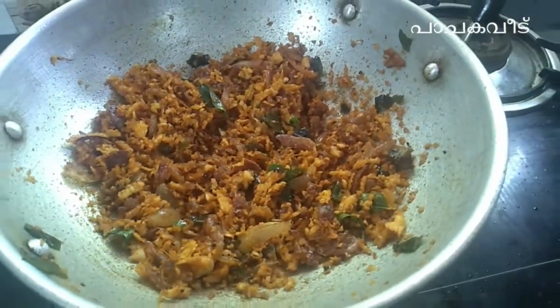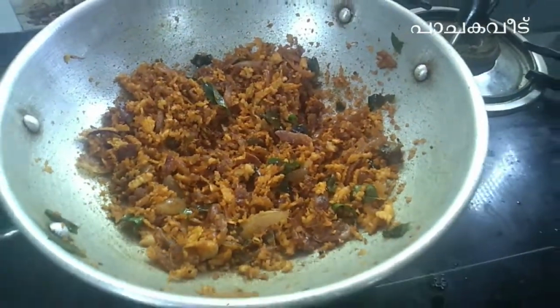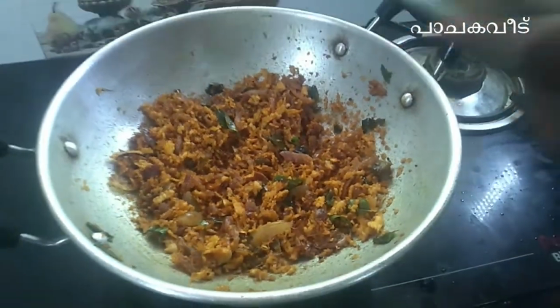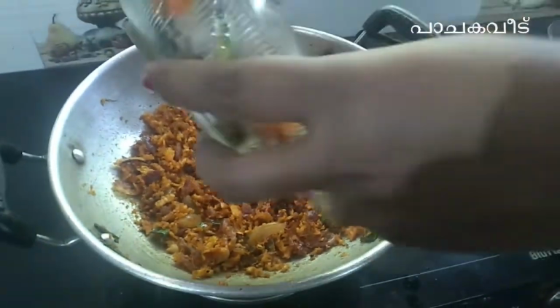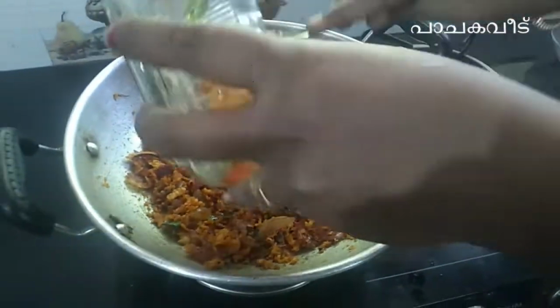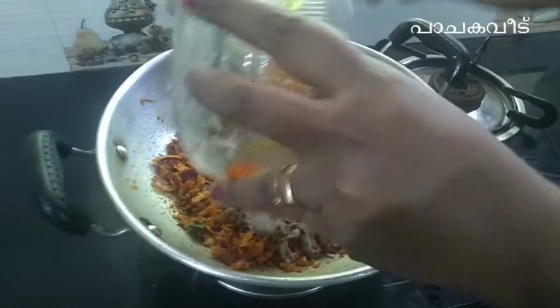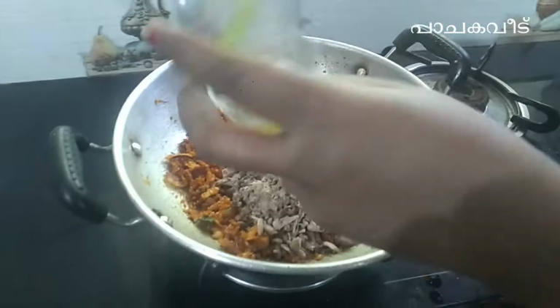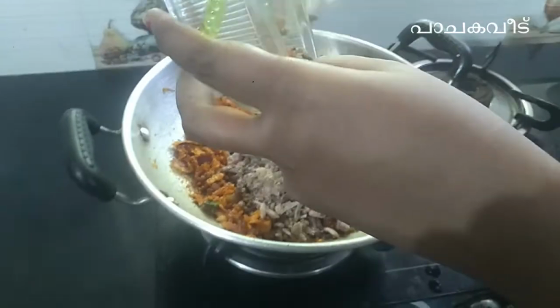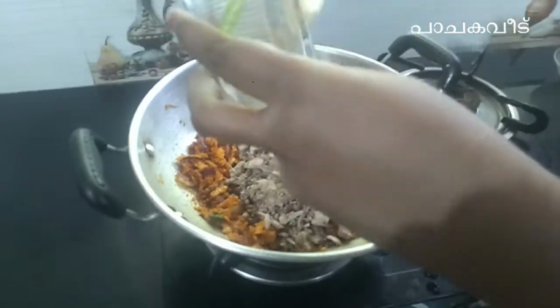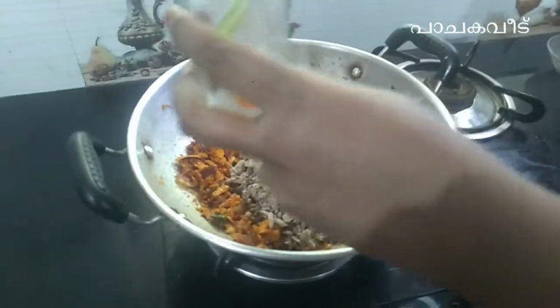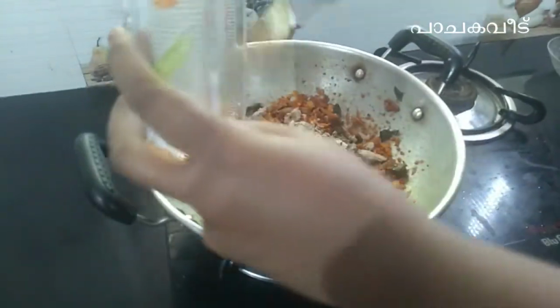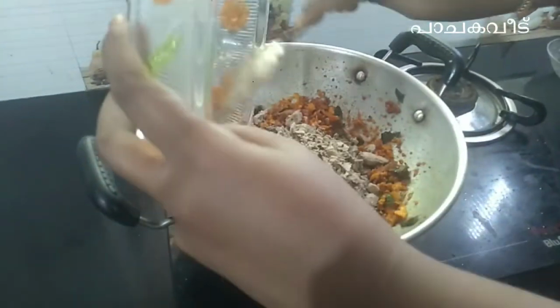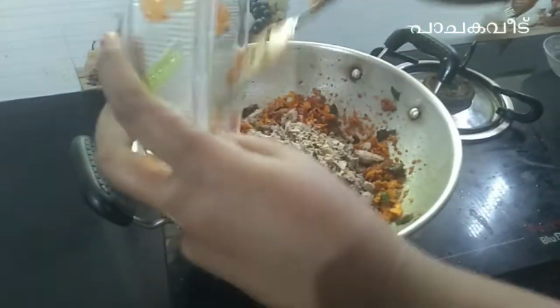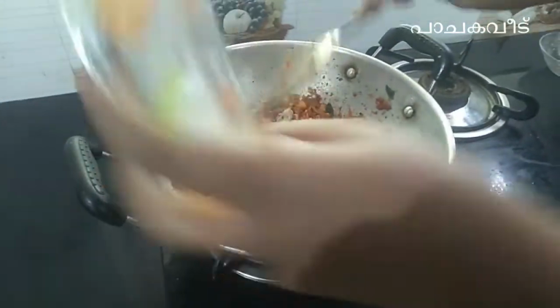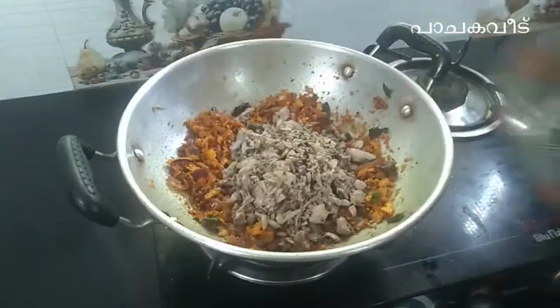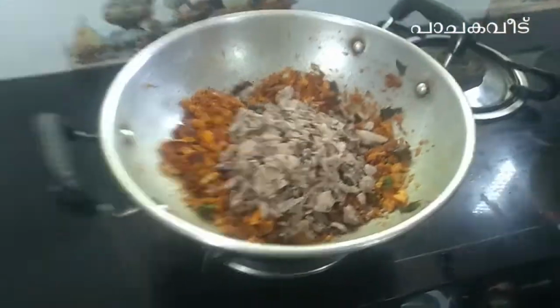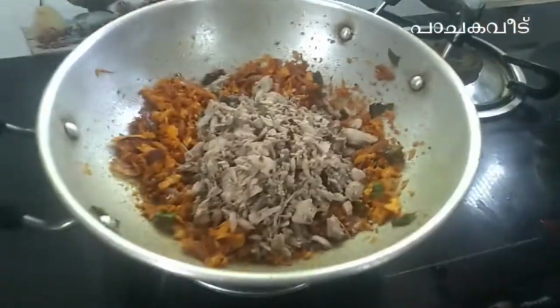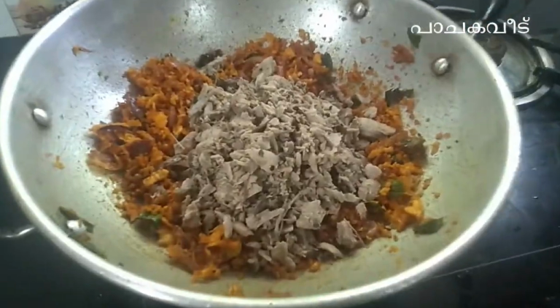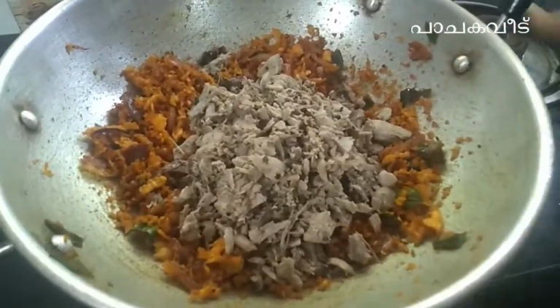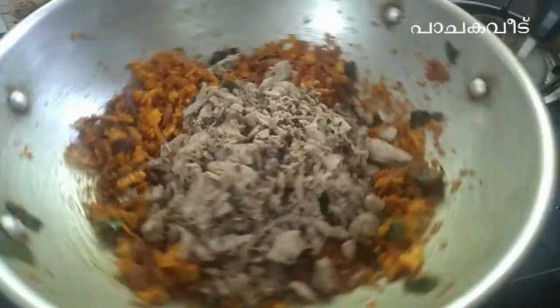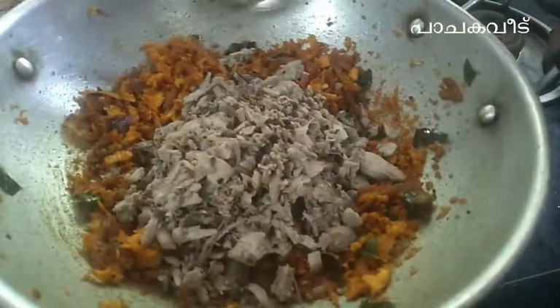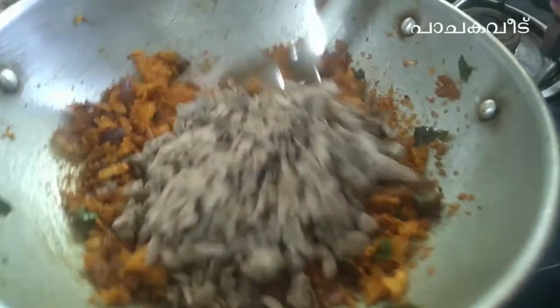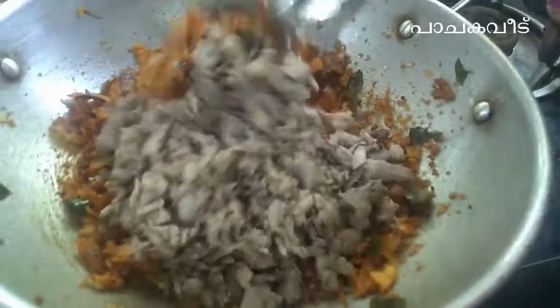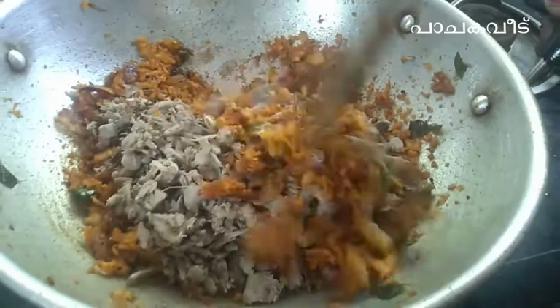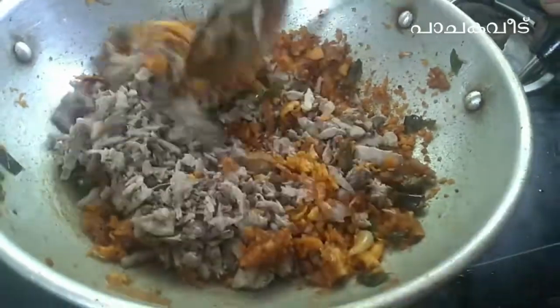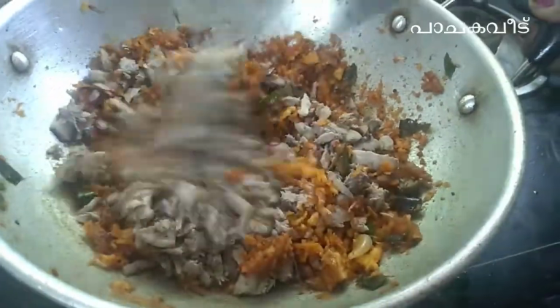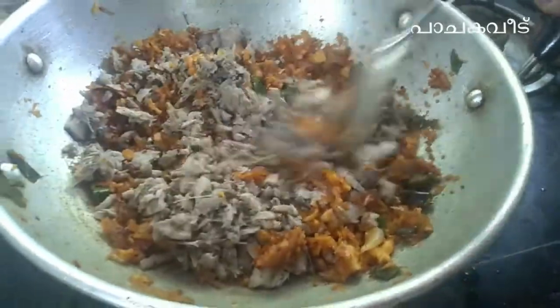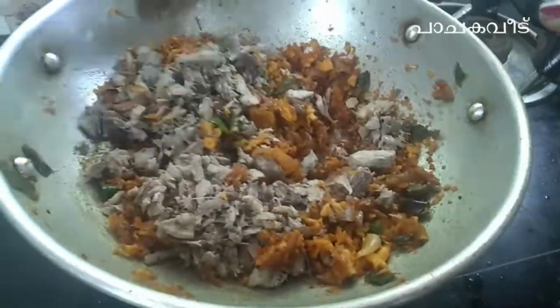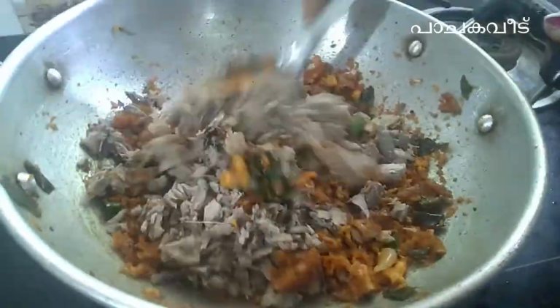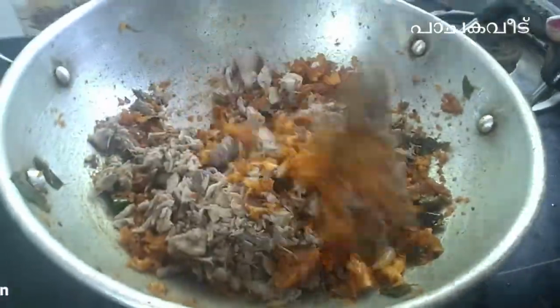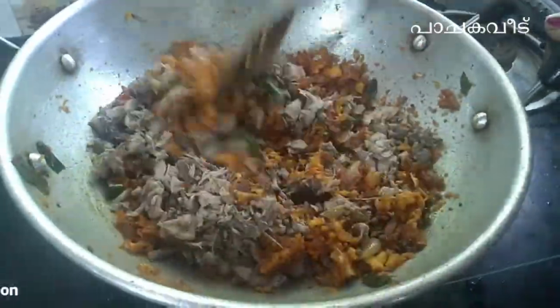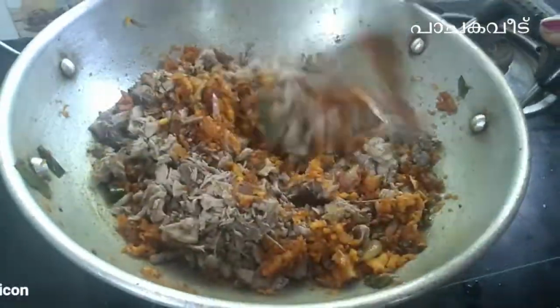Then we add this to this. If you add it, you can use the same thing for the masala. I have fried rice.